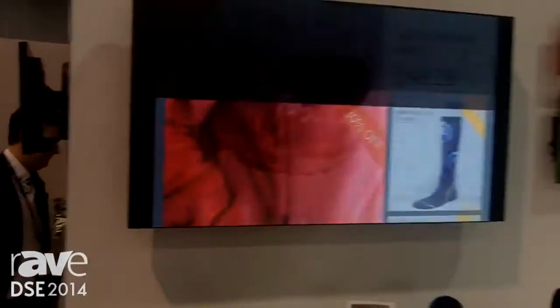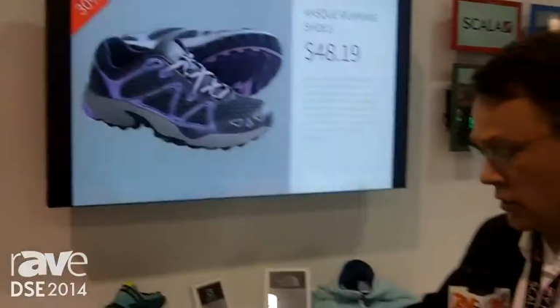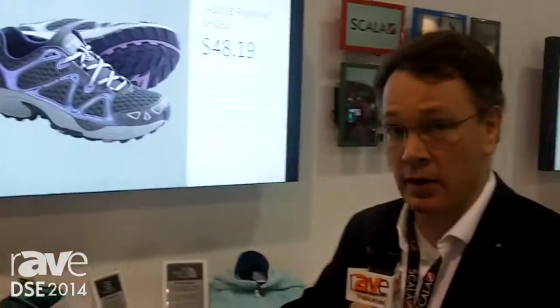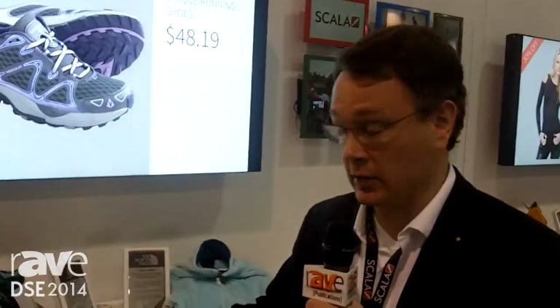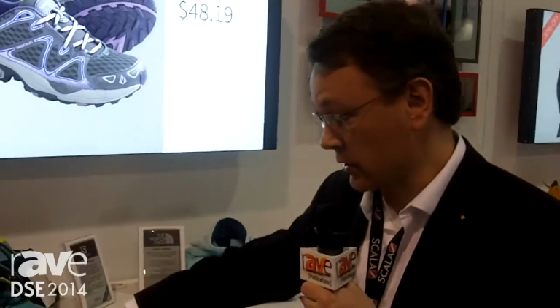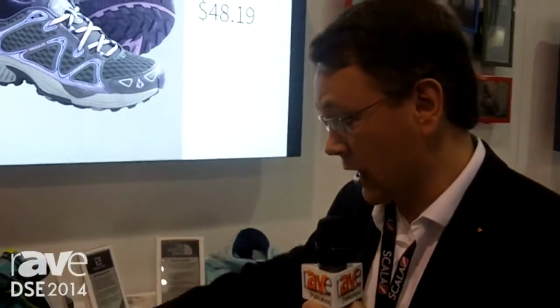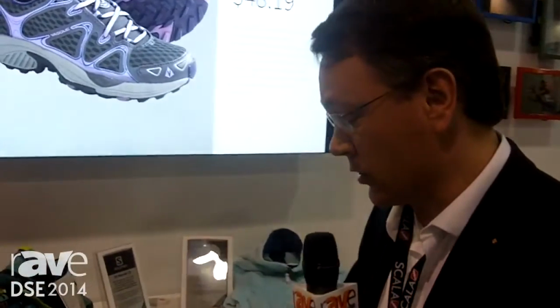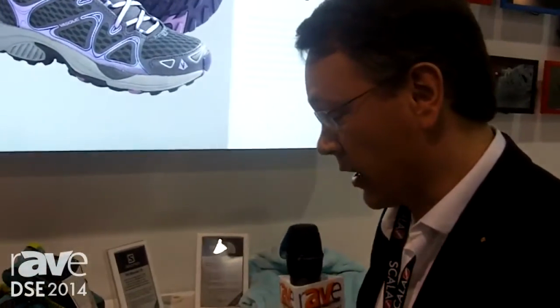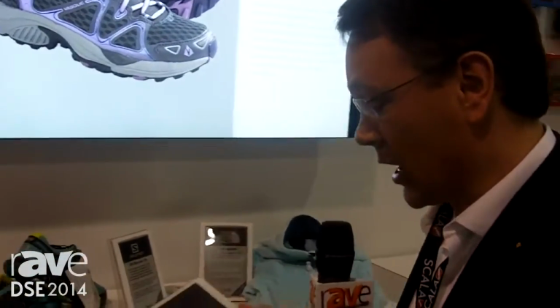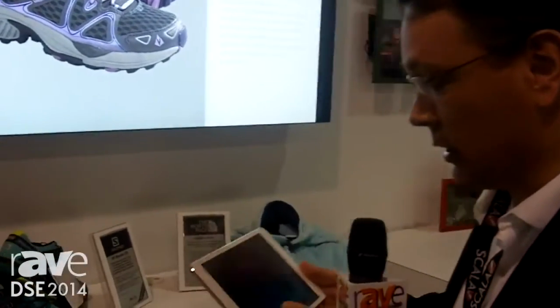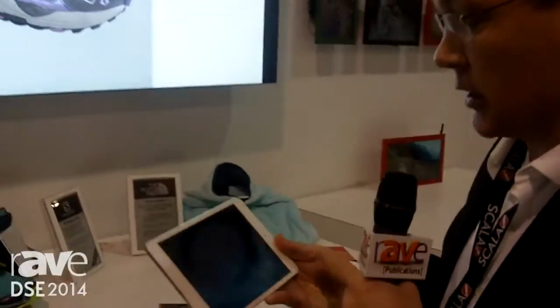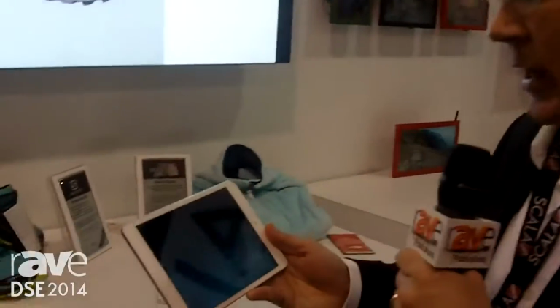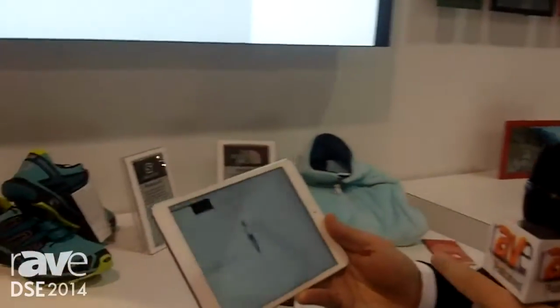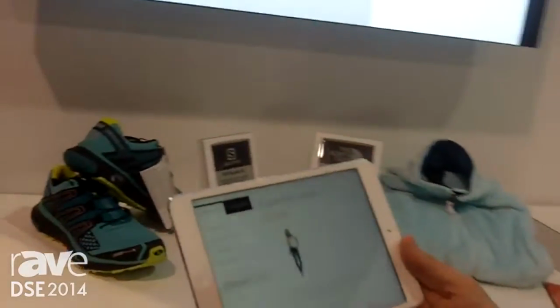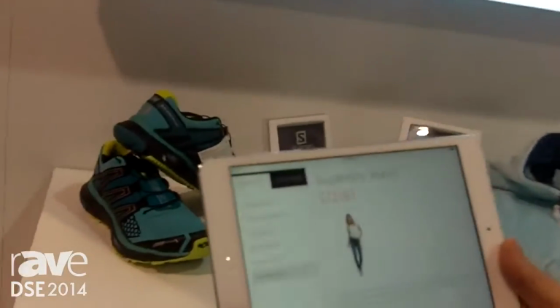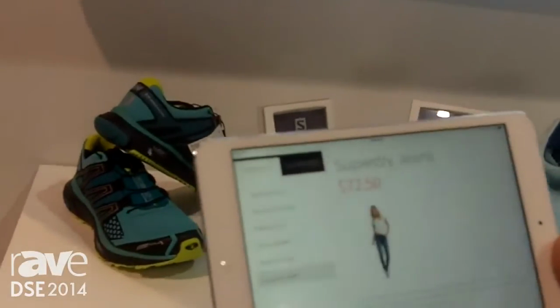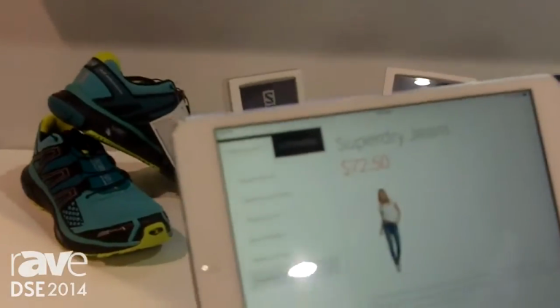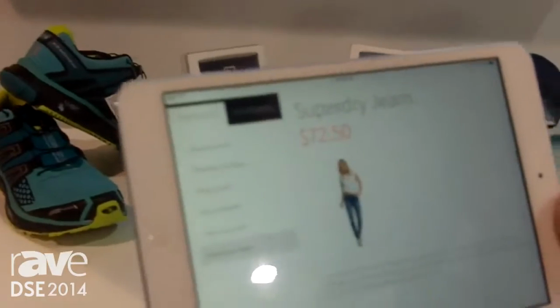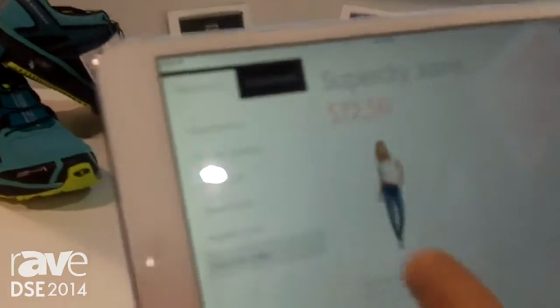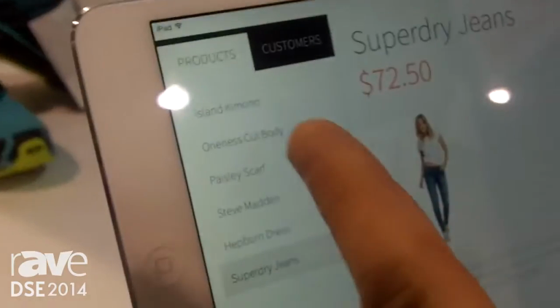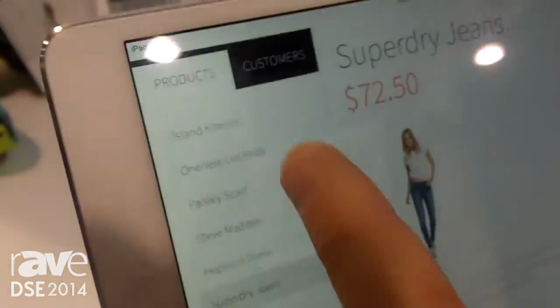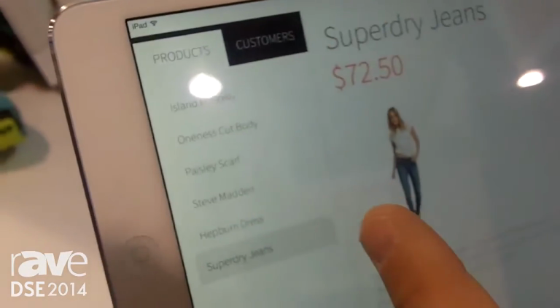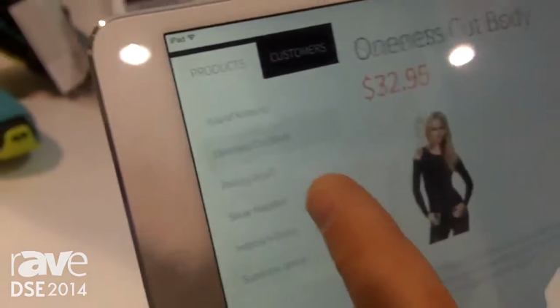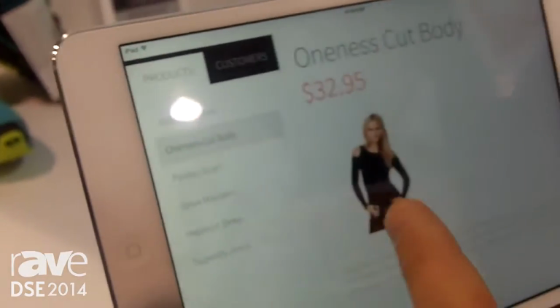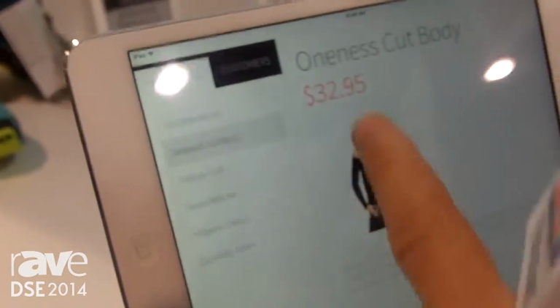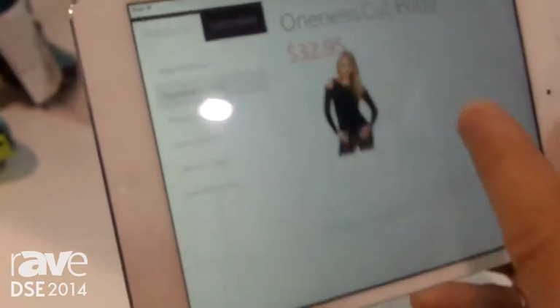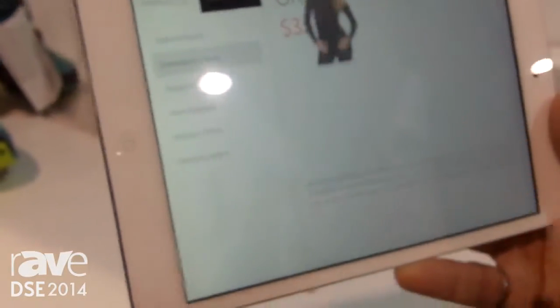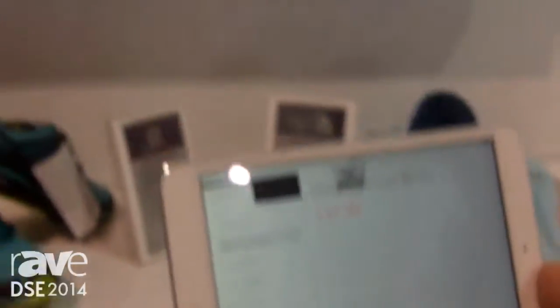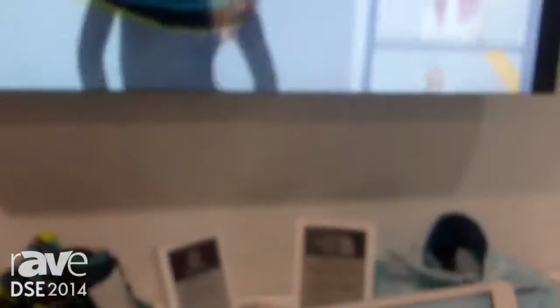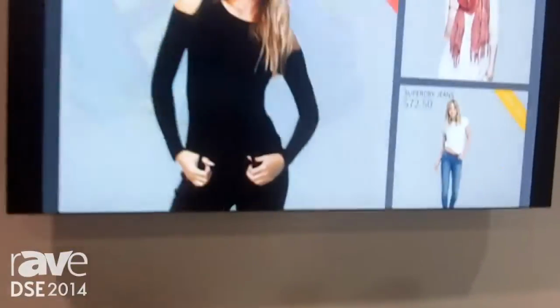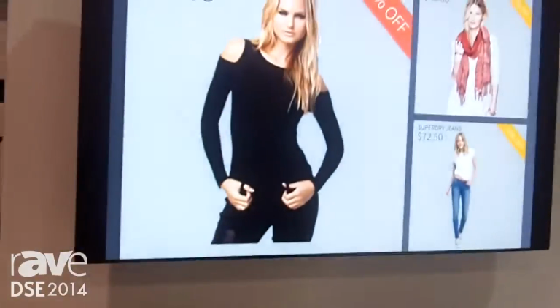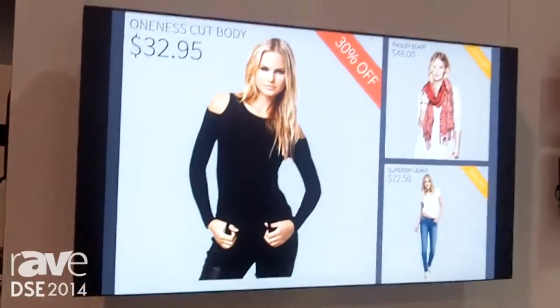We also have a sales associate application running on the tablet. This would be an application that the sales associate would have, and it would have additional product information on other products. Again, we can fling from the tablet to the screen.